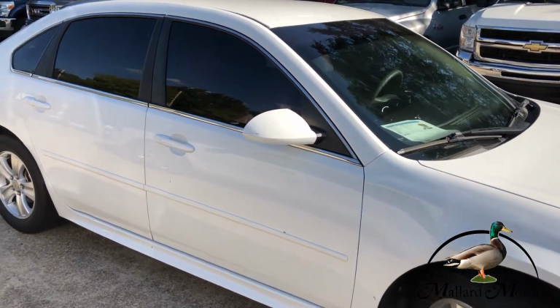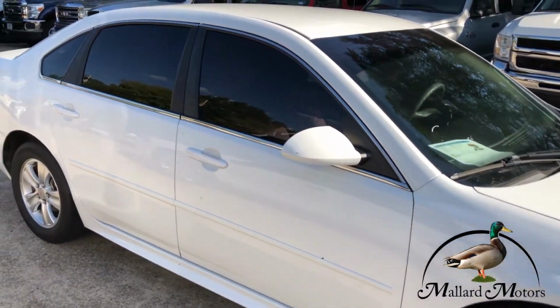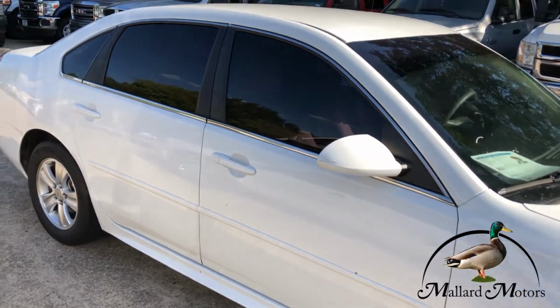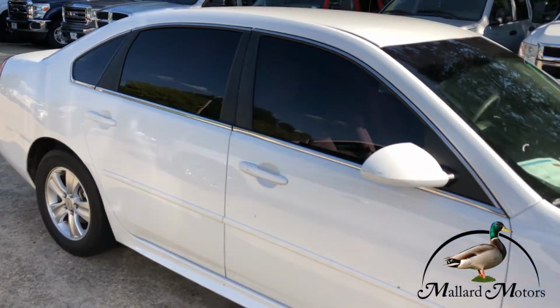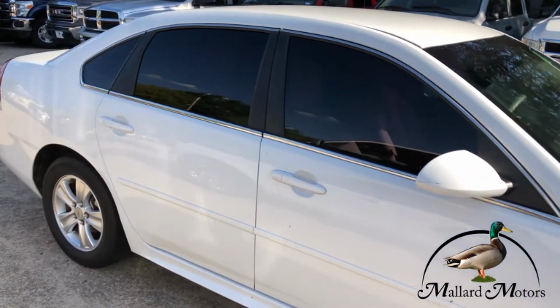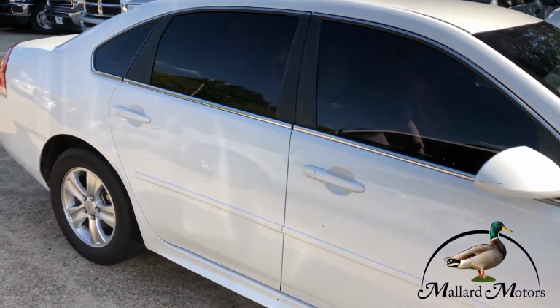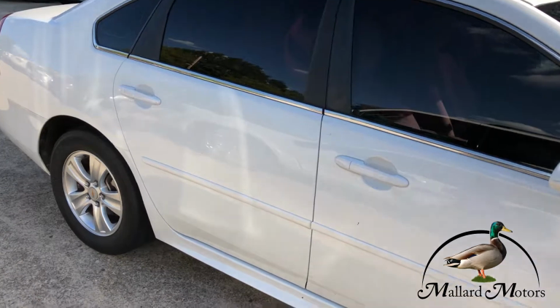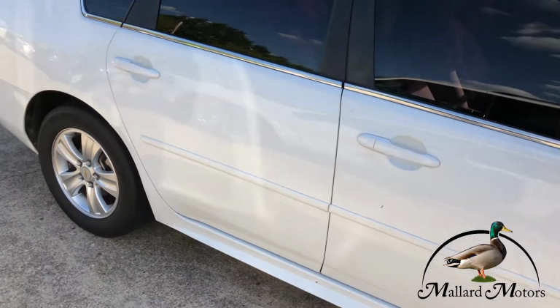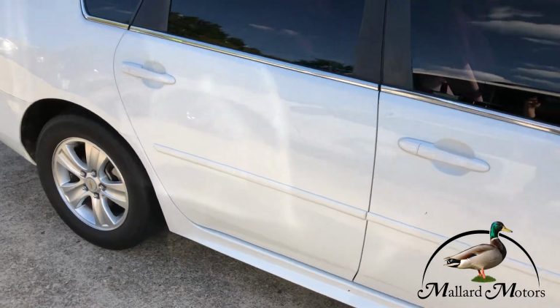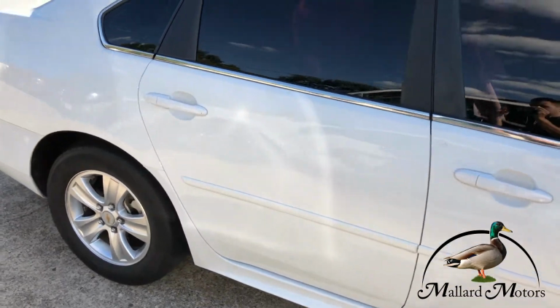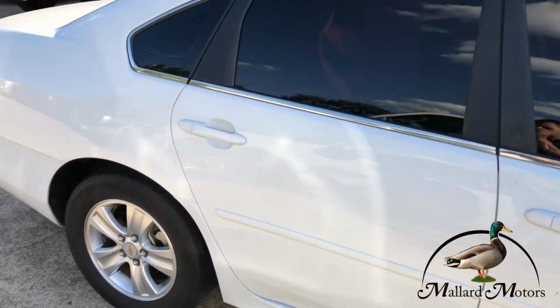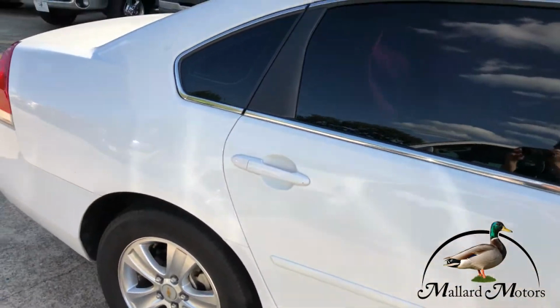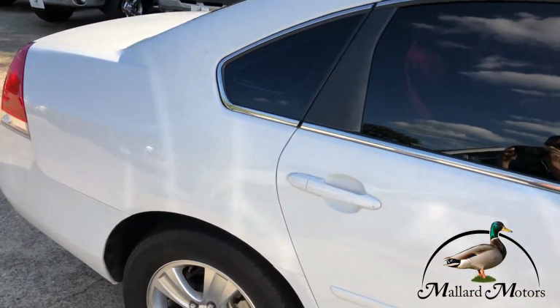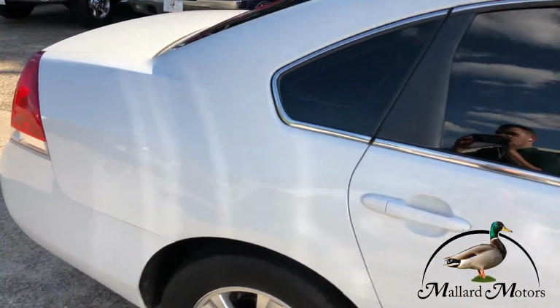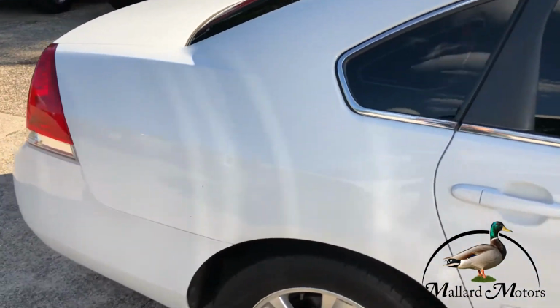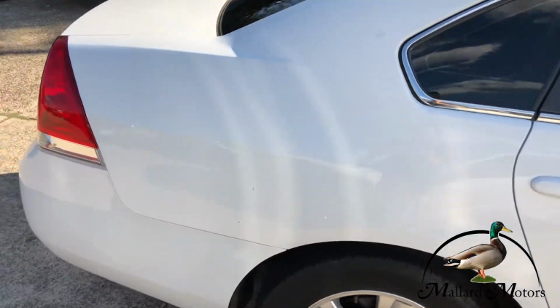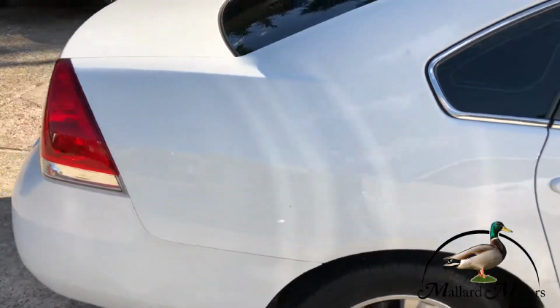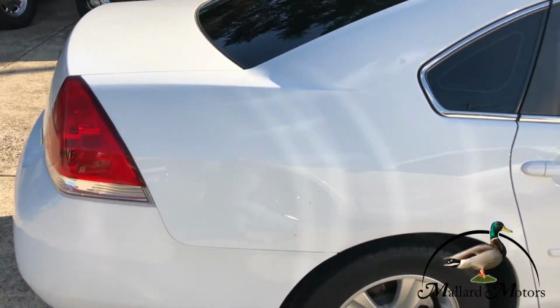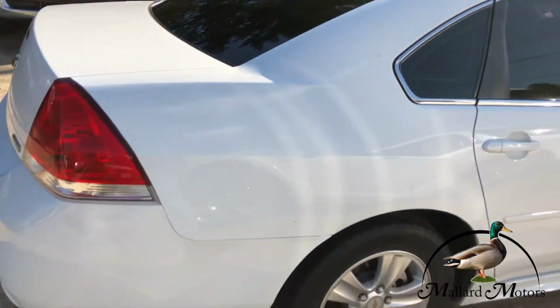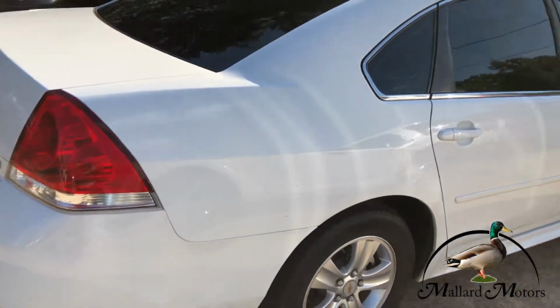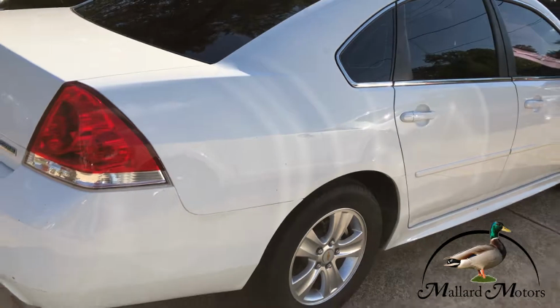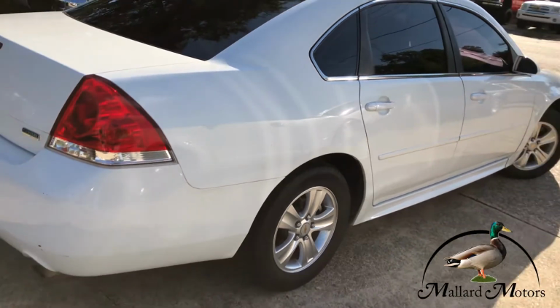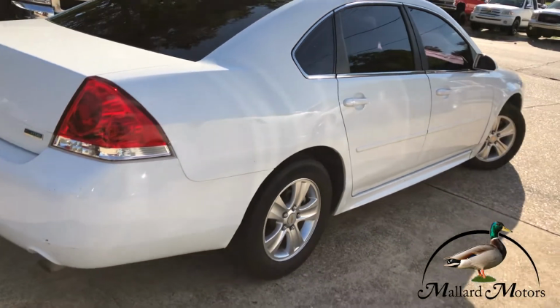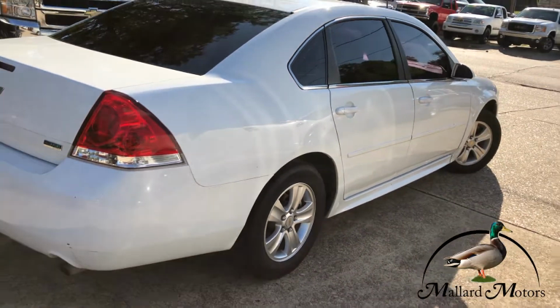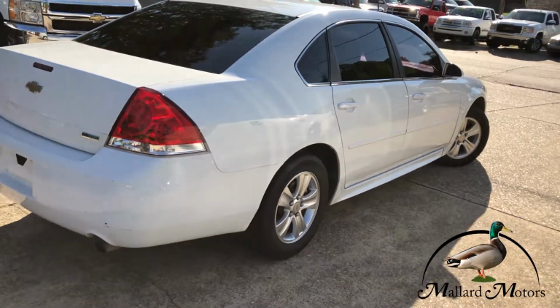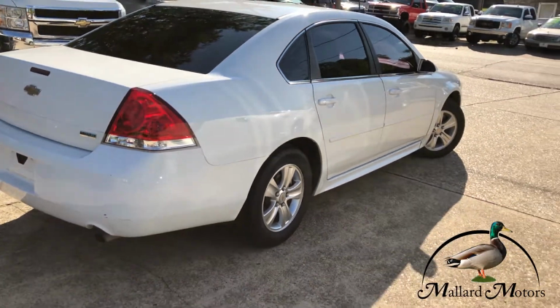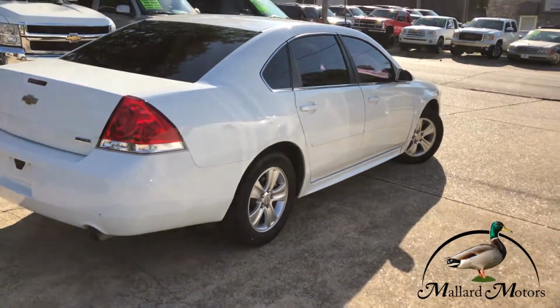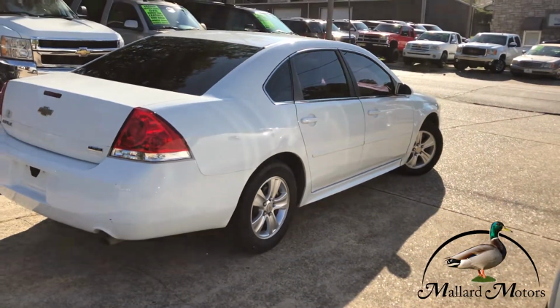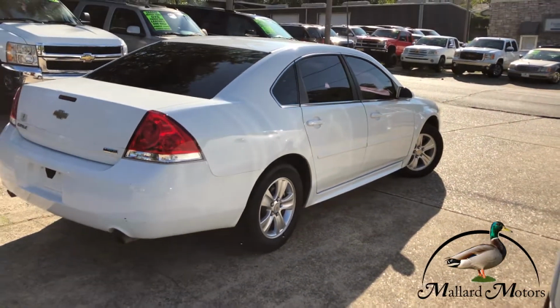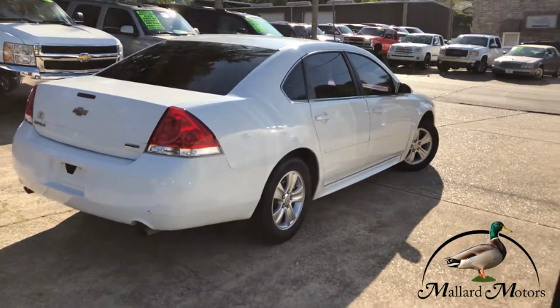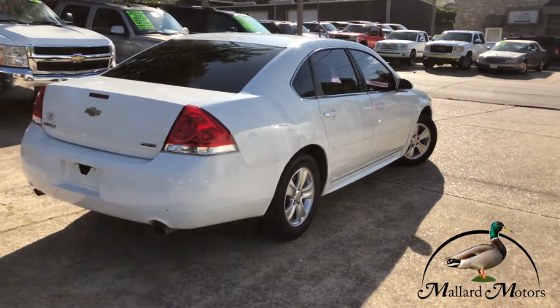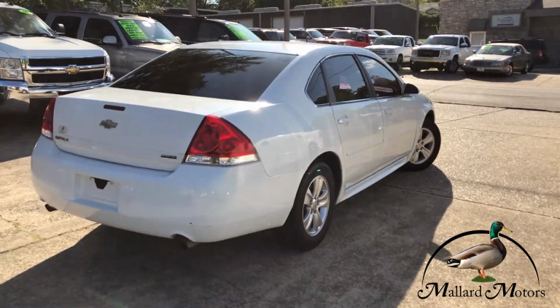It's got the dual exhaust on the back end down there. Looks like you got plenty of room in the trunk back there.